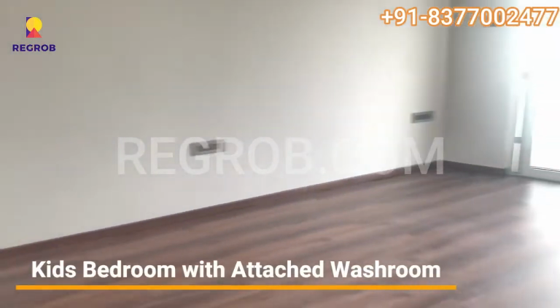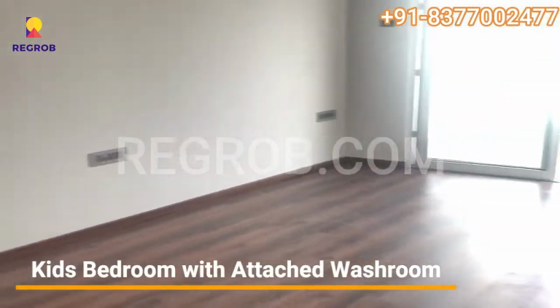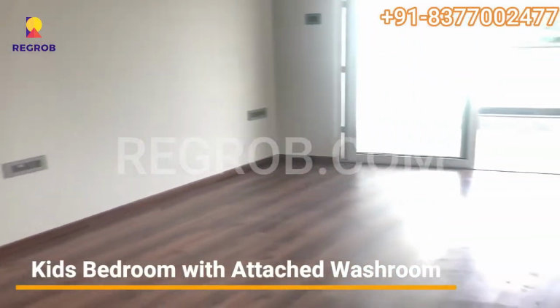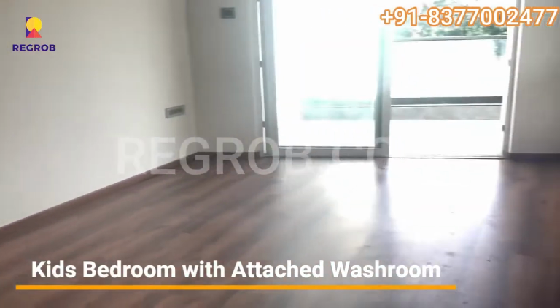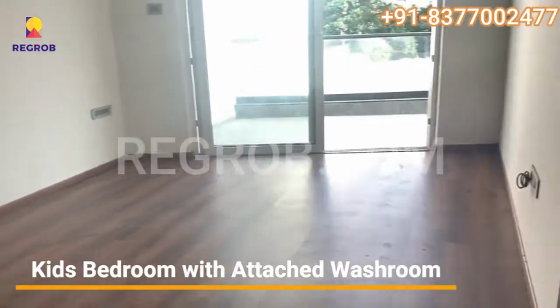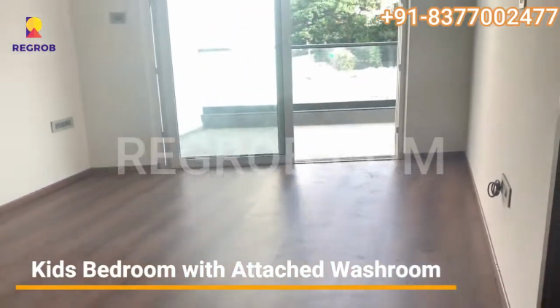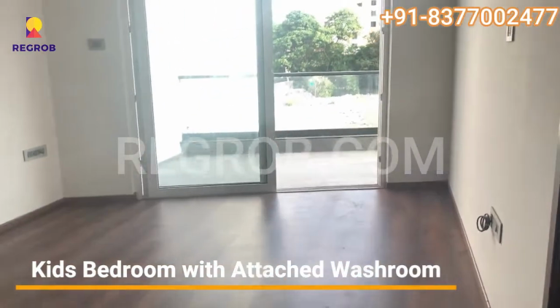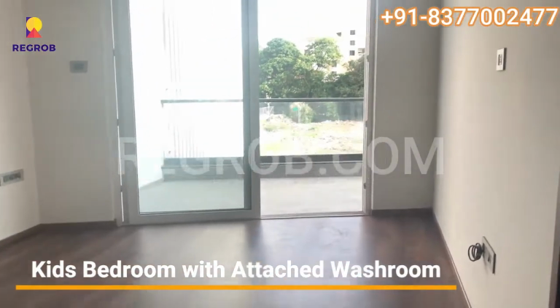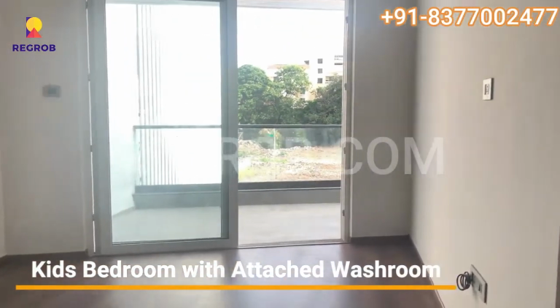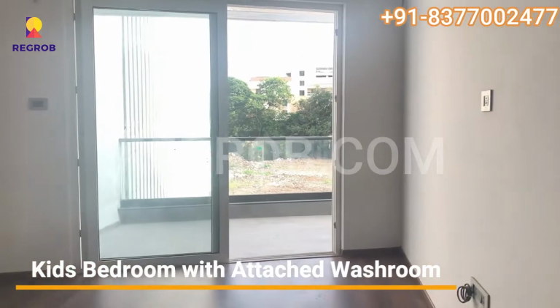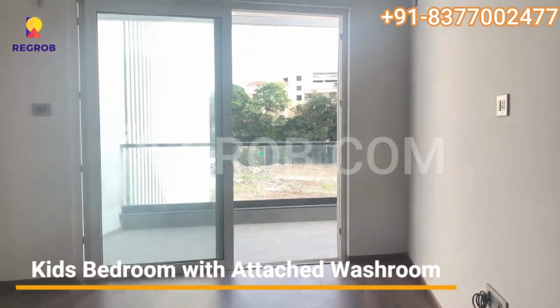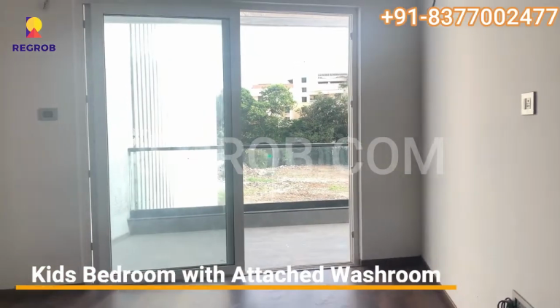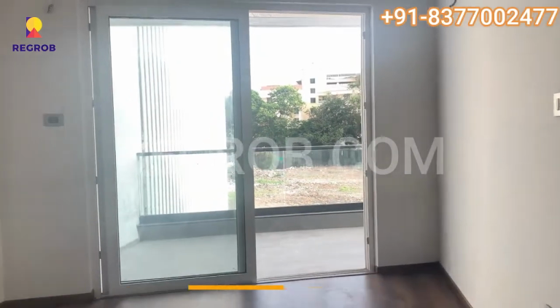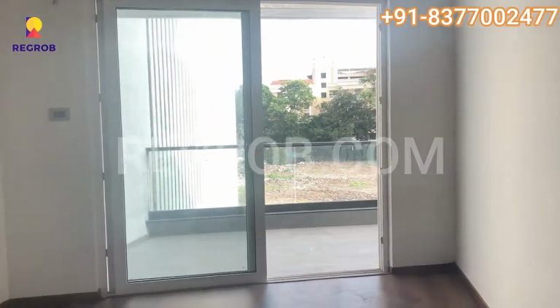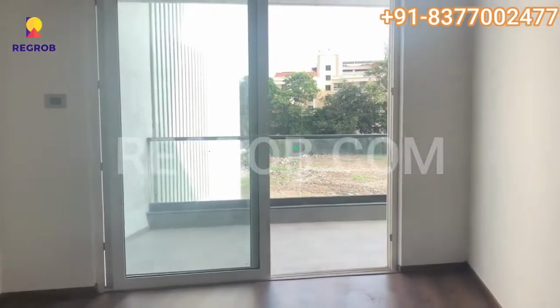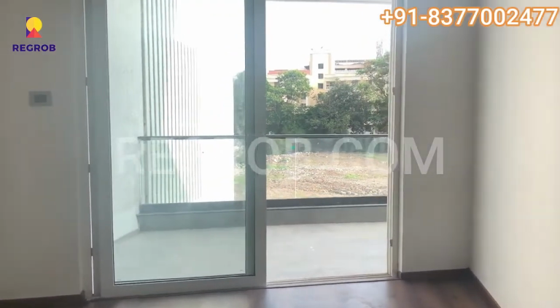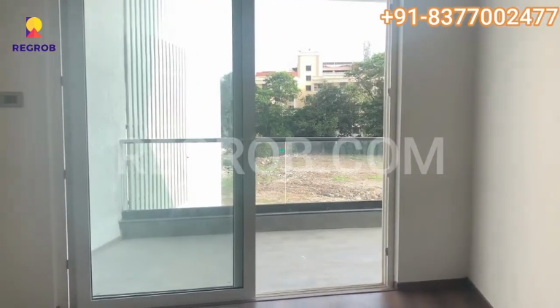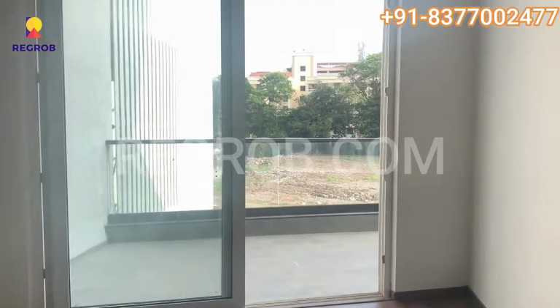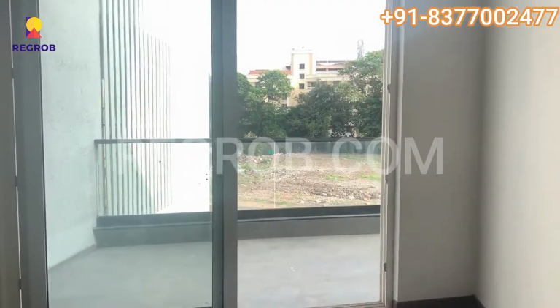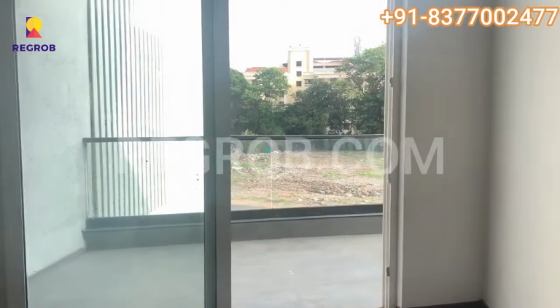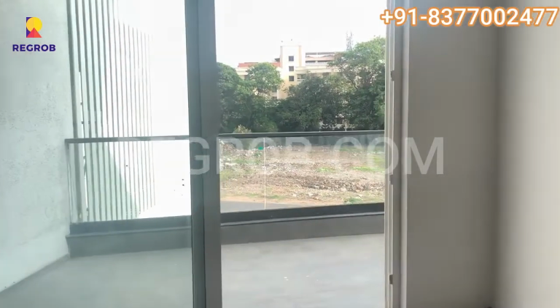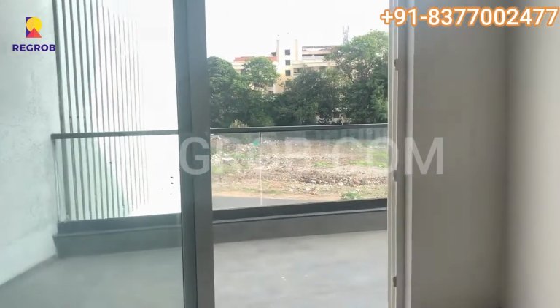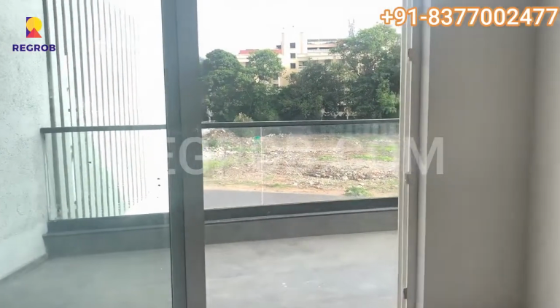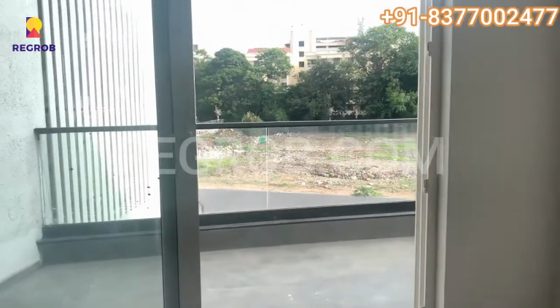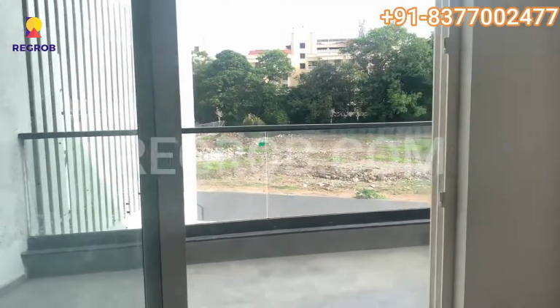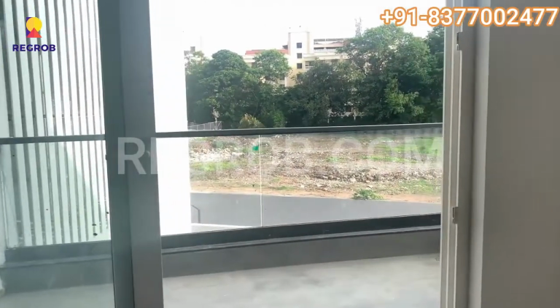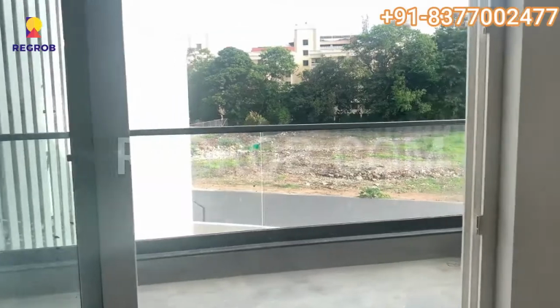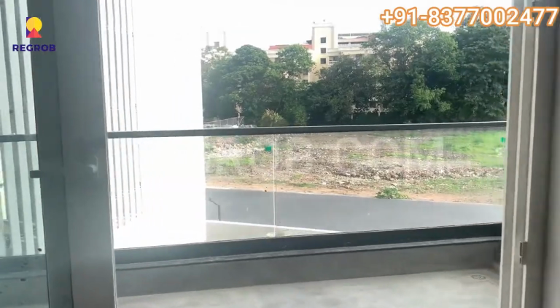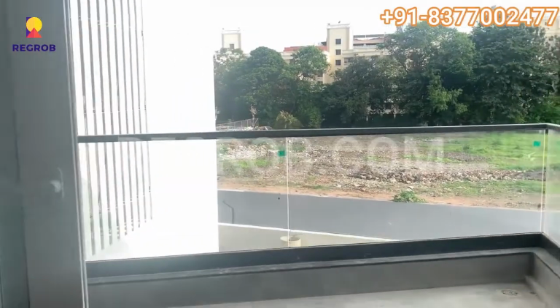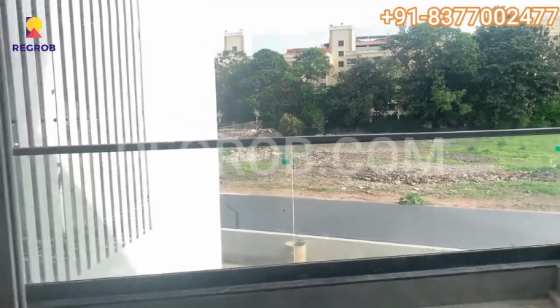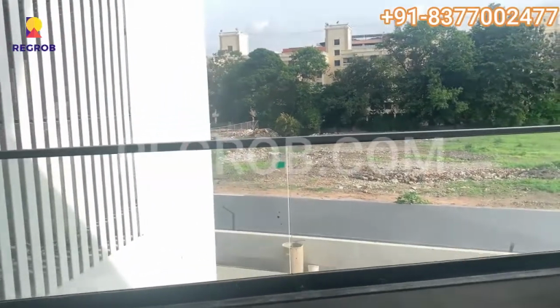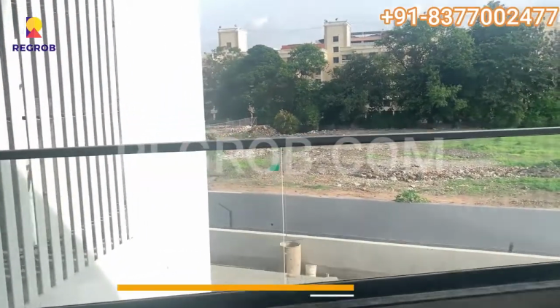This room can be utilized as a guest room or children's room. It comes with an attached bathroom. As you can see, it receives a good amount of sunlight and has a view of the garden from the balcony.